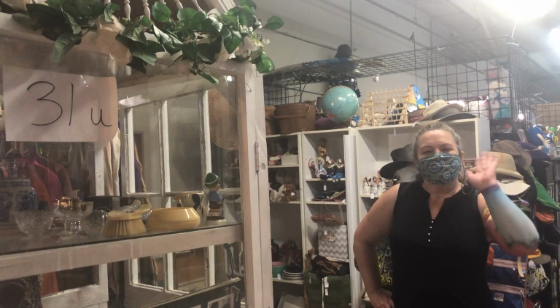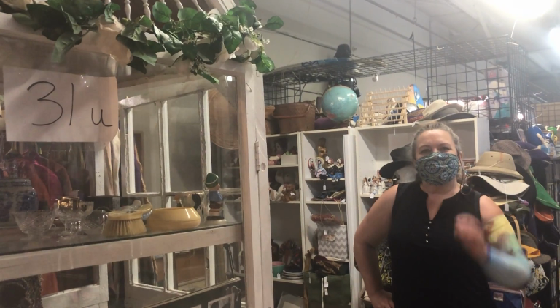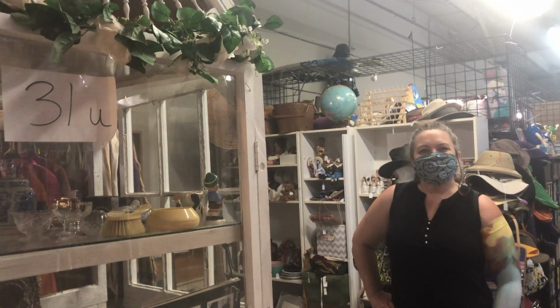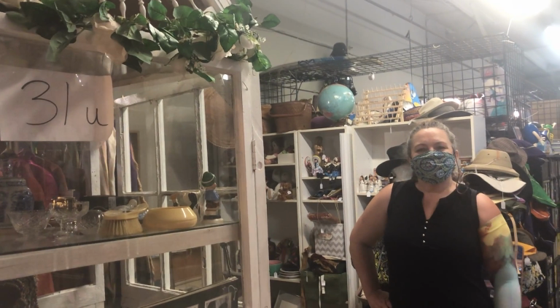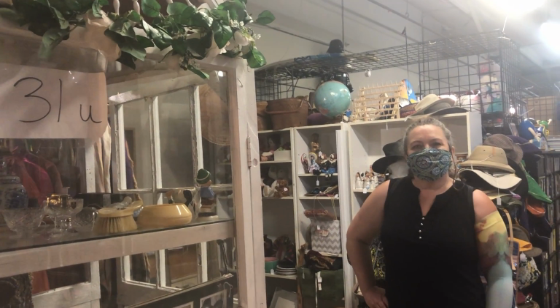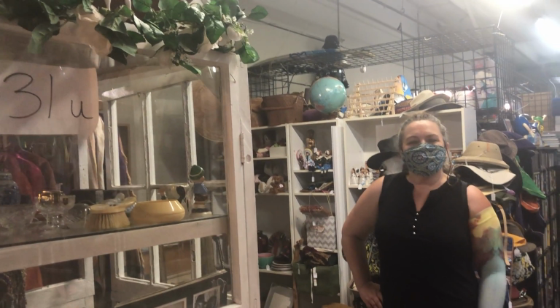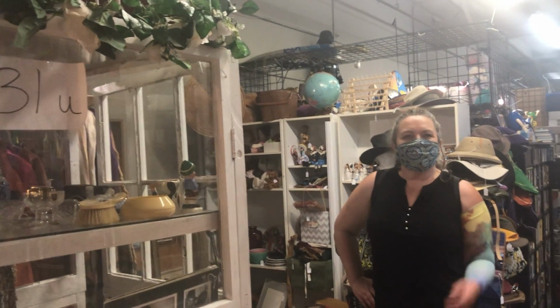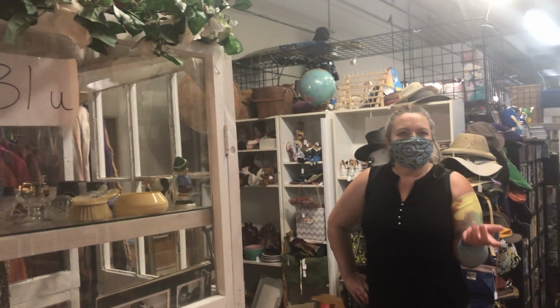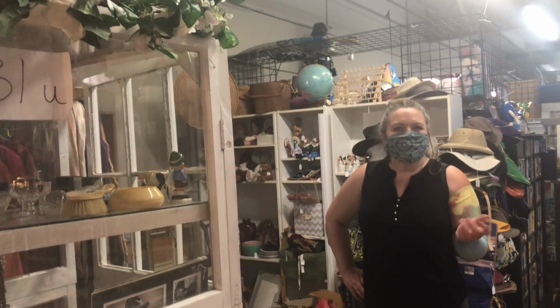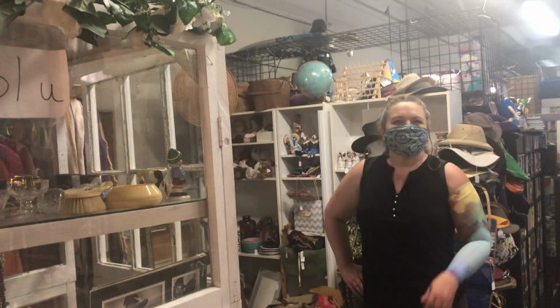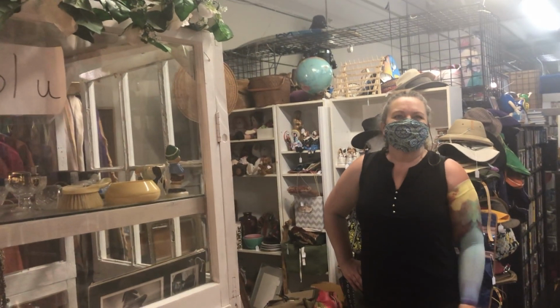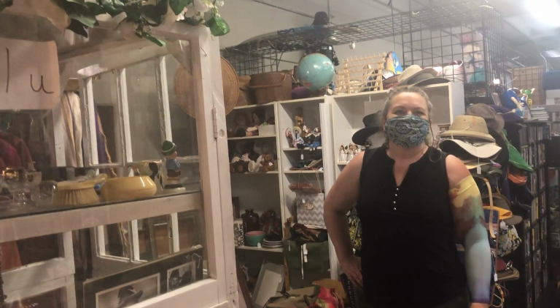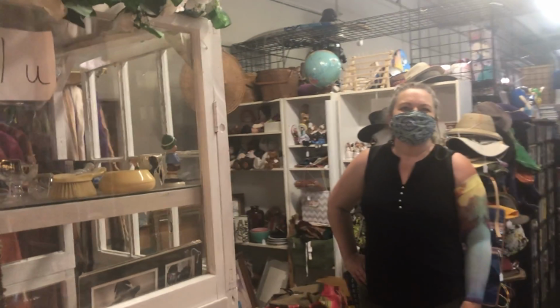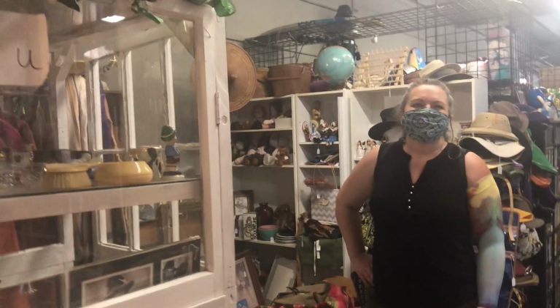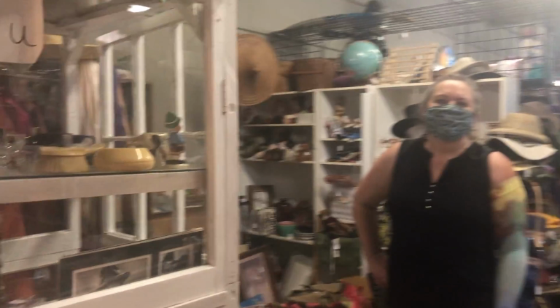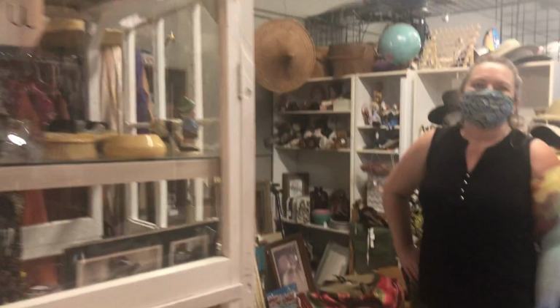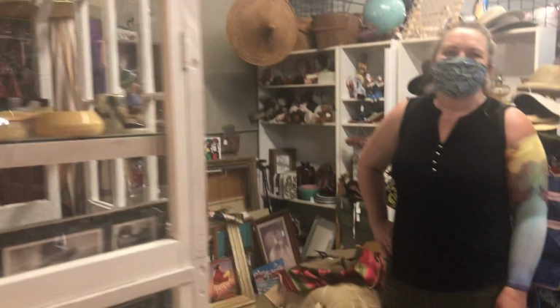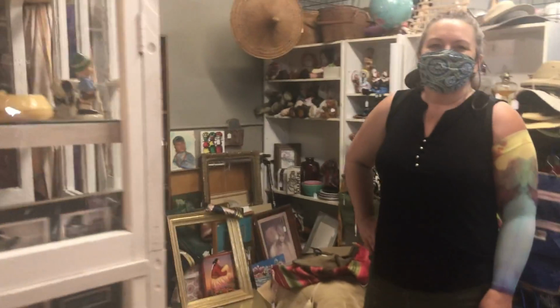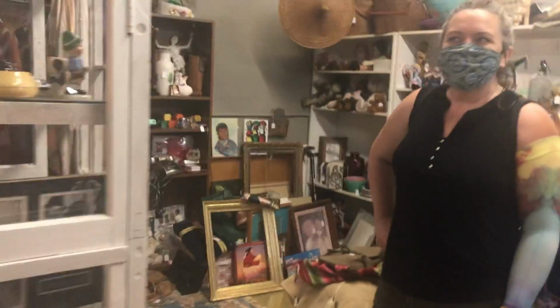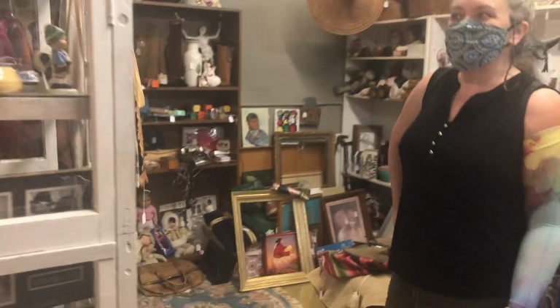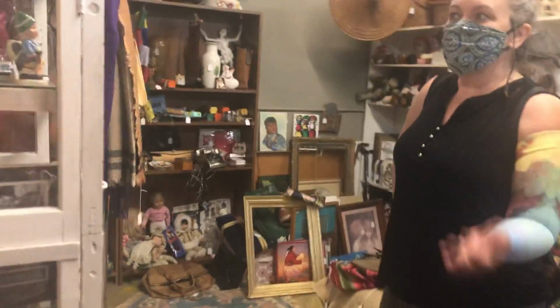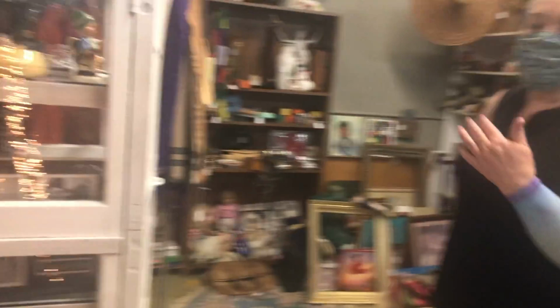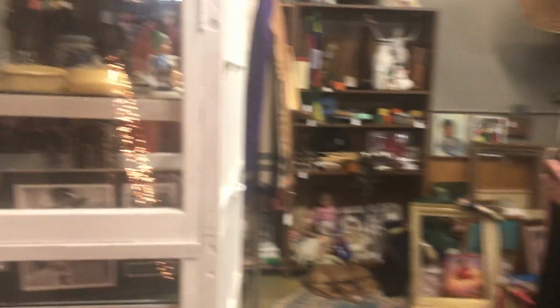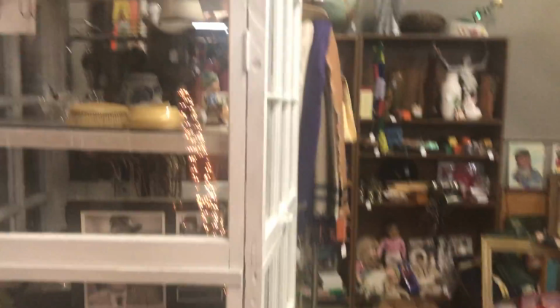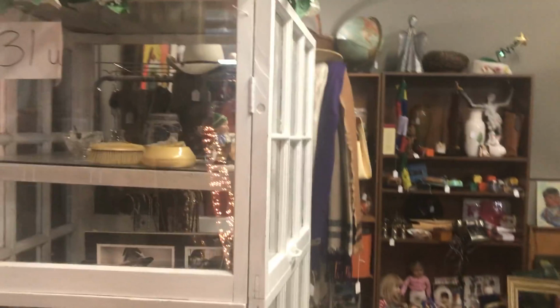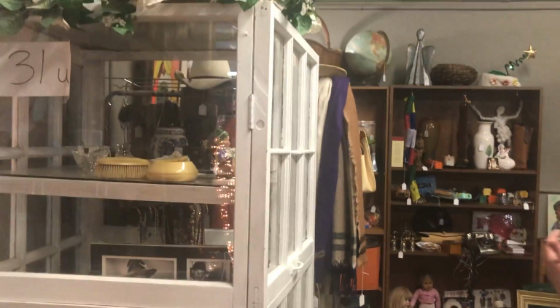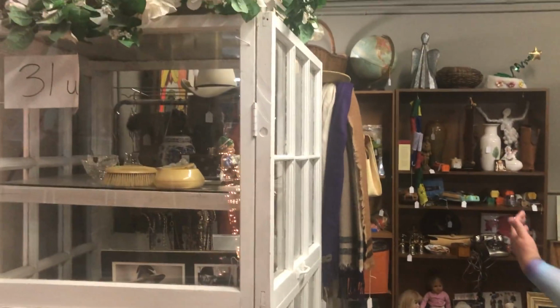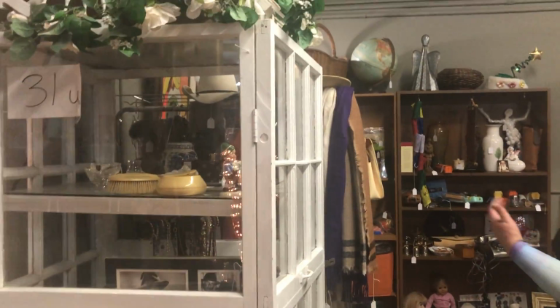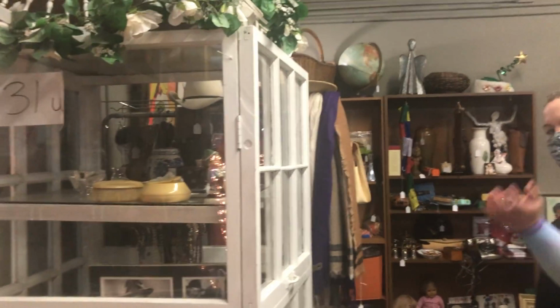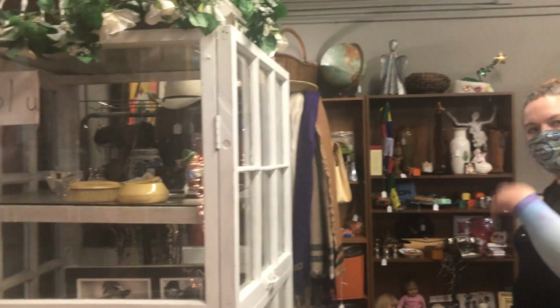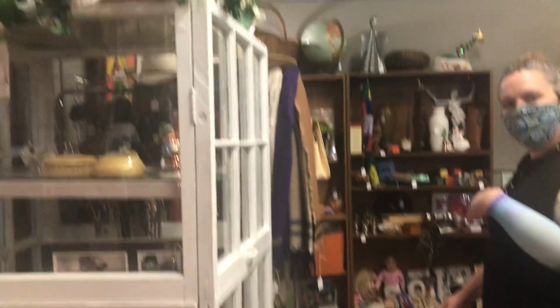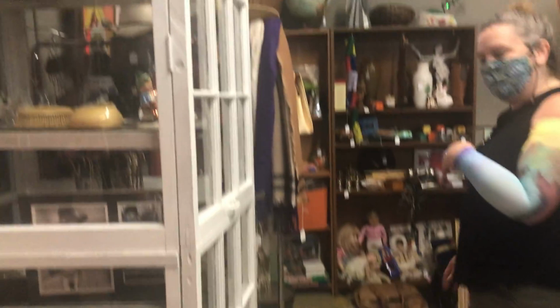Hi, it's Montana Huckleberry. Hi, and Irene. How are you guys? We're Booth 31 at Unique Findings. Come on in.